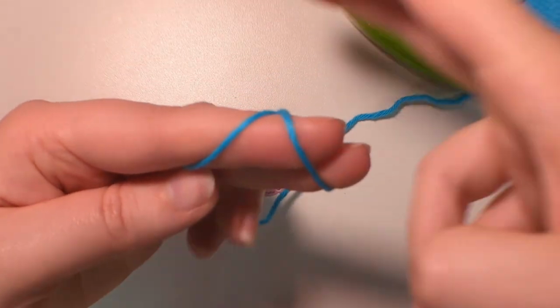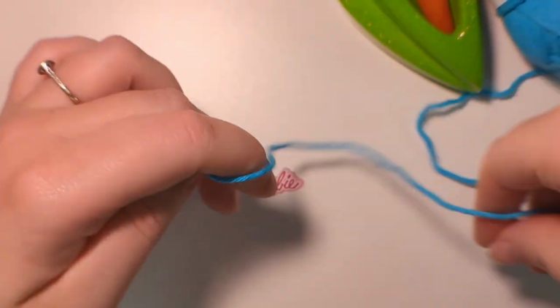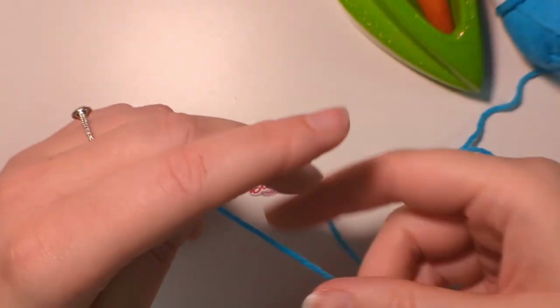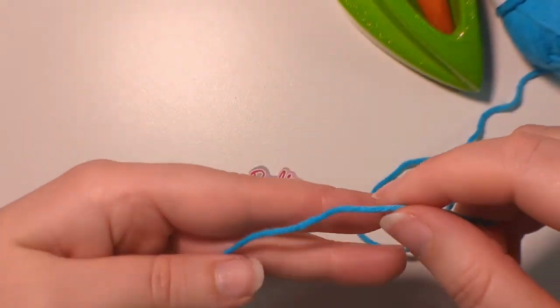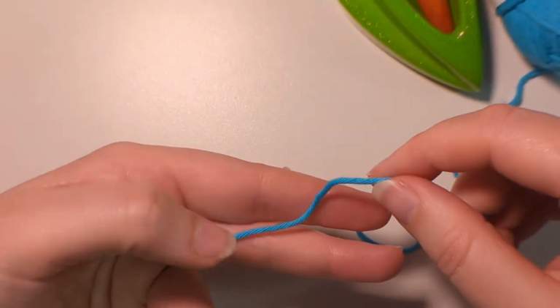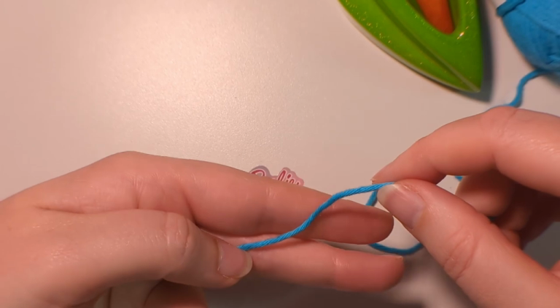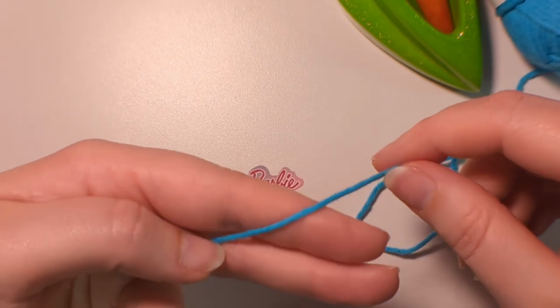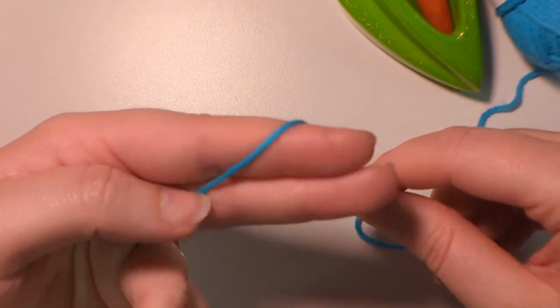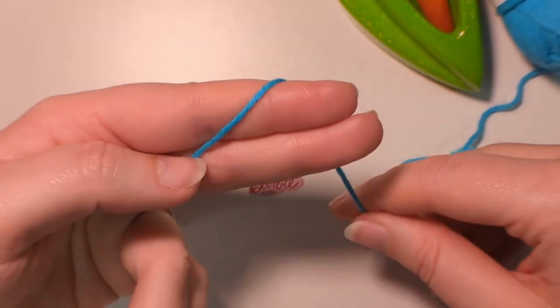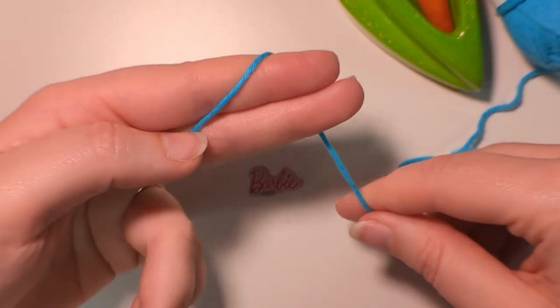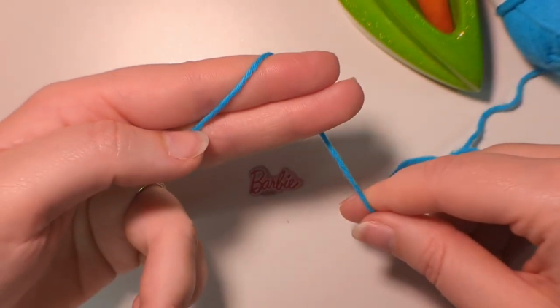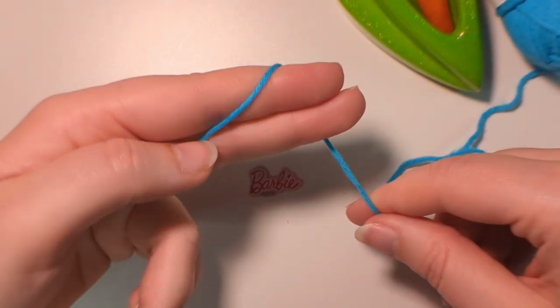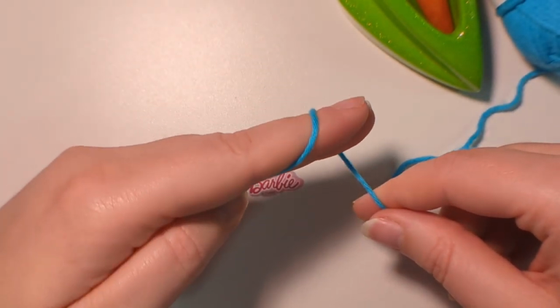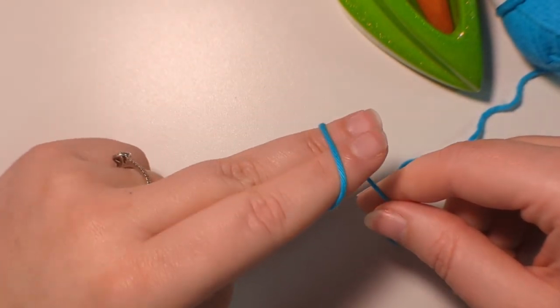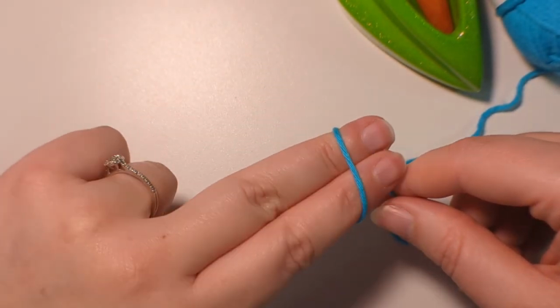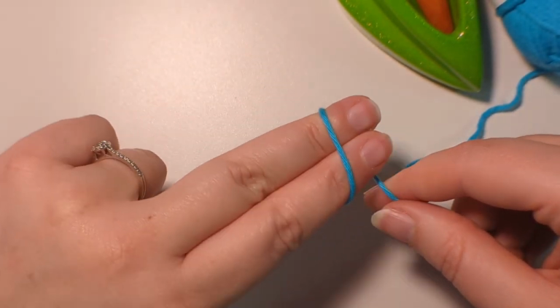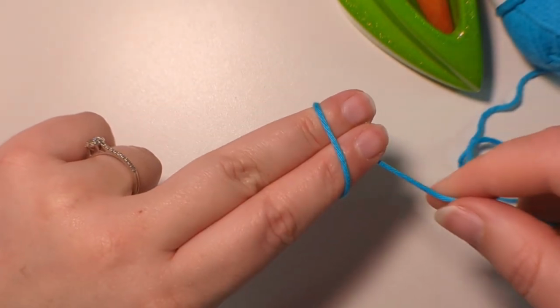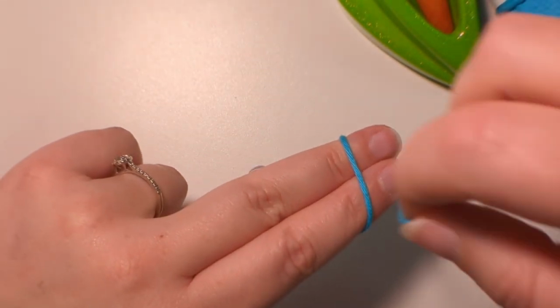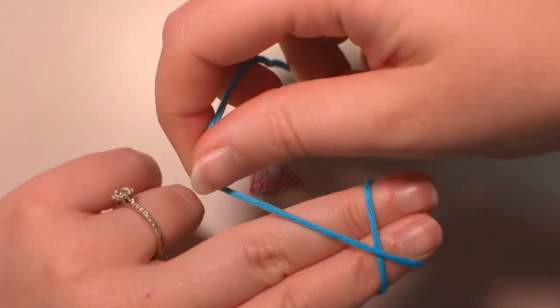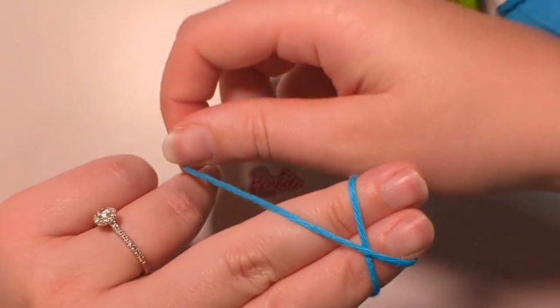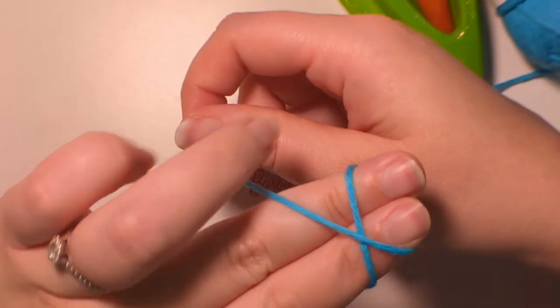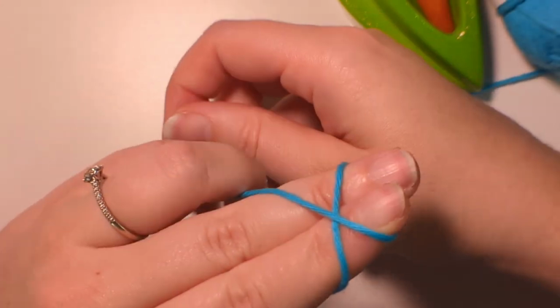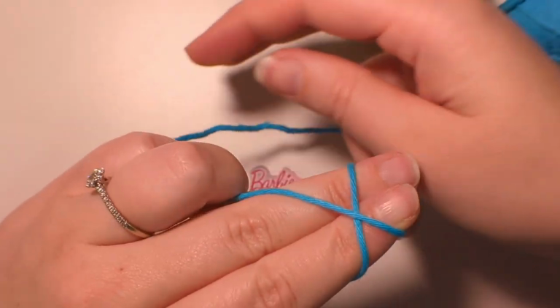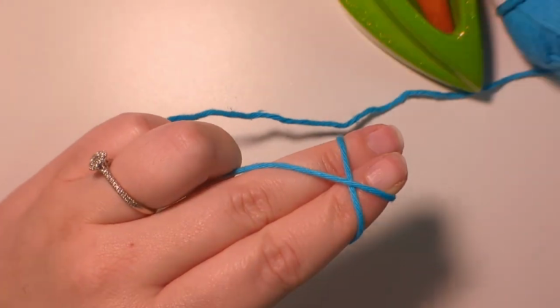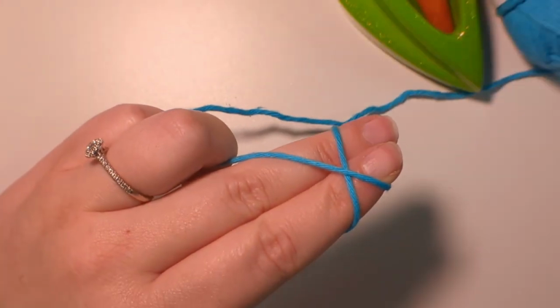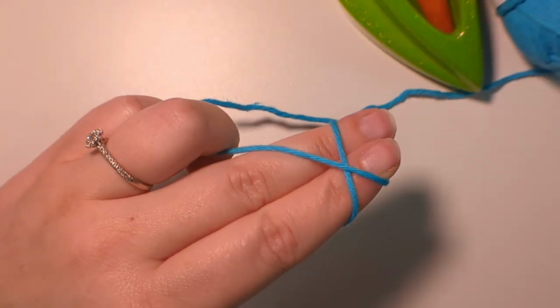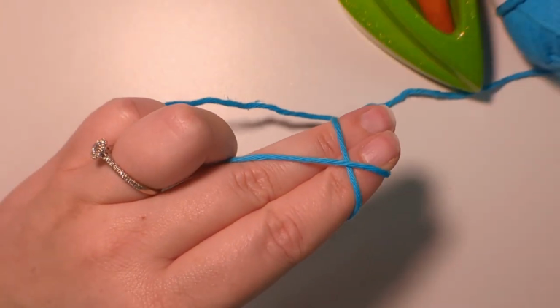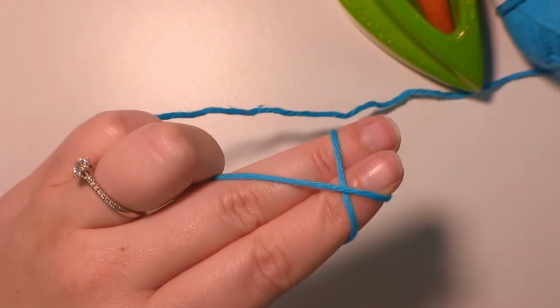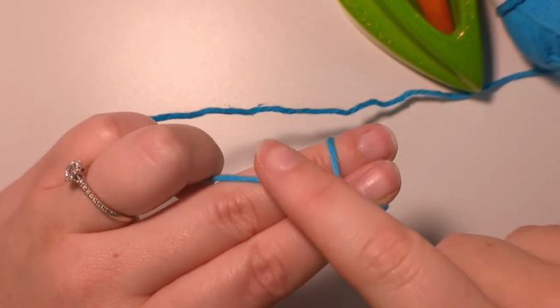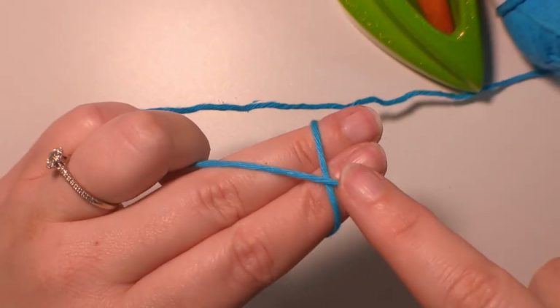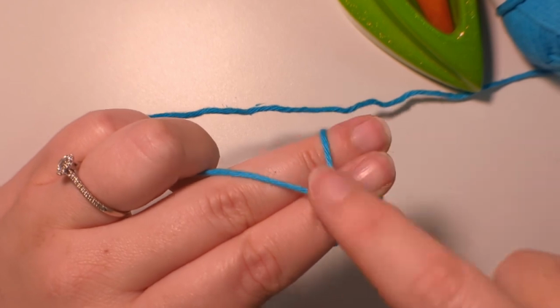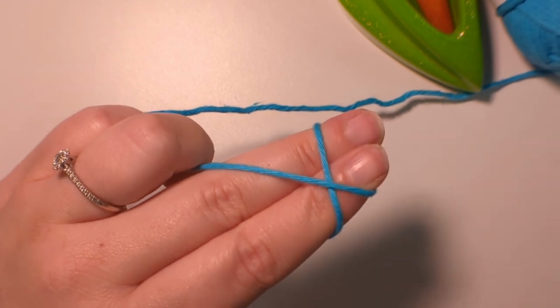So again, I'll show you that. Pinch it off with our thumb, going over our fingers, twisting our fingers around, and then going over our fingers in a downwards direction, creating this little cross section.